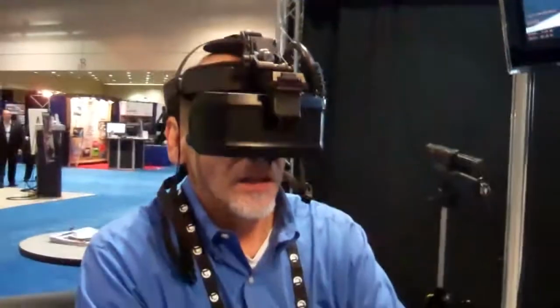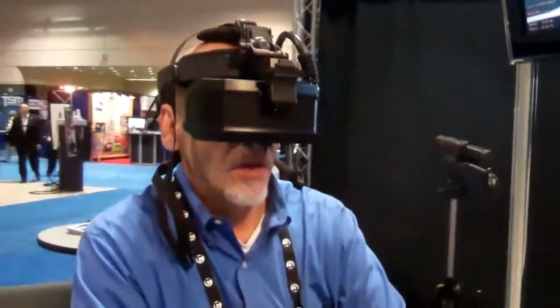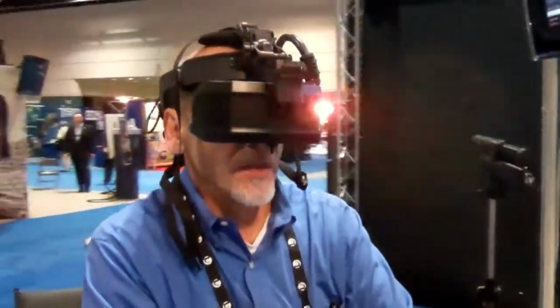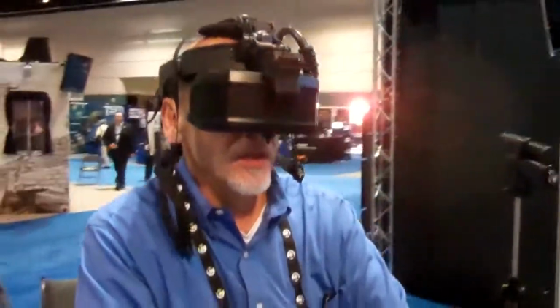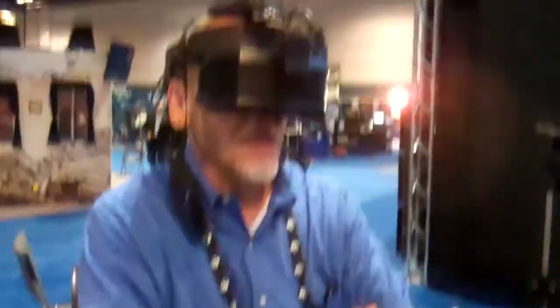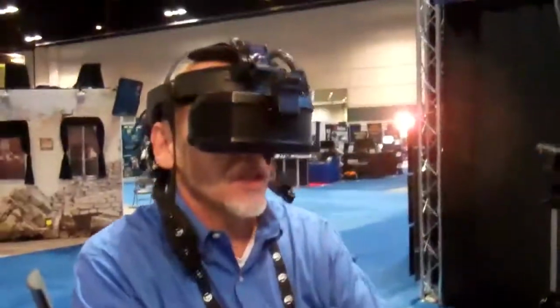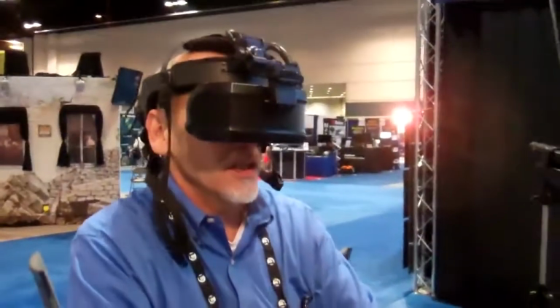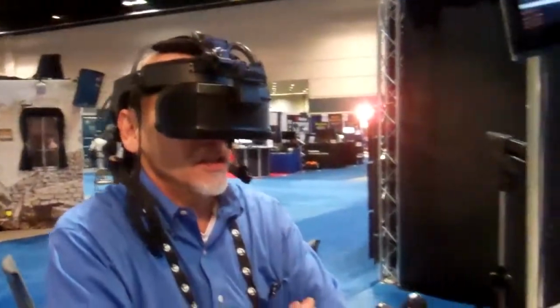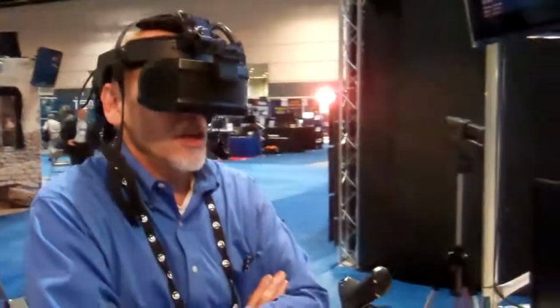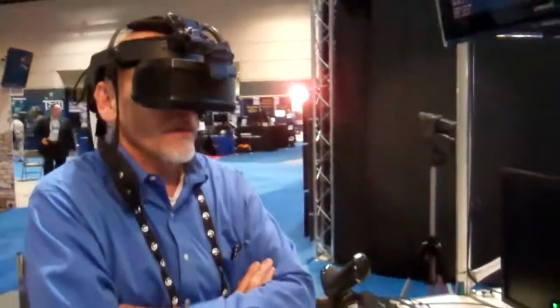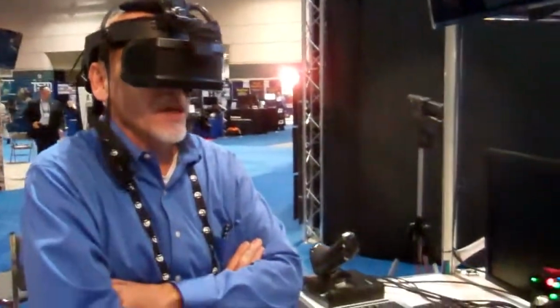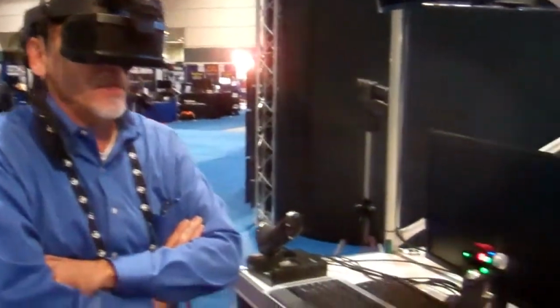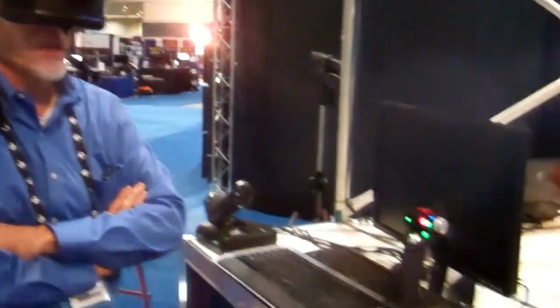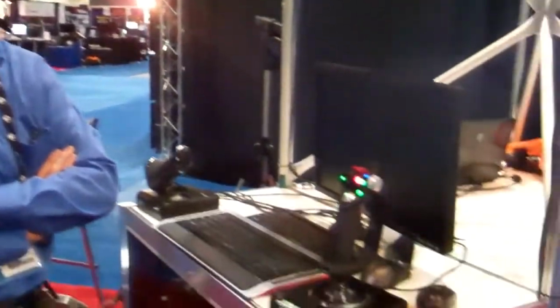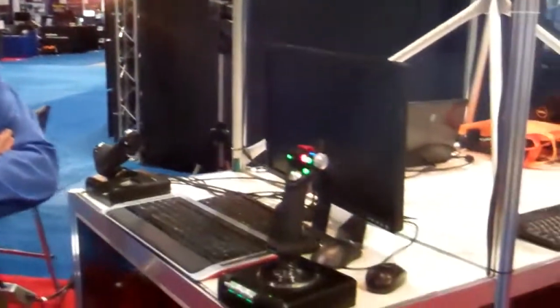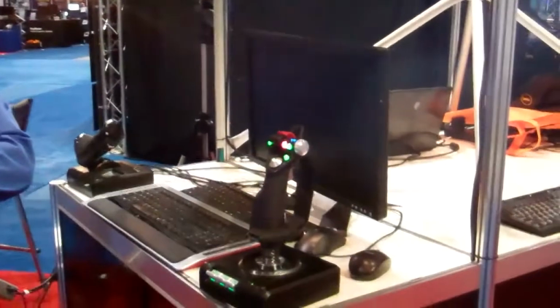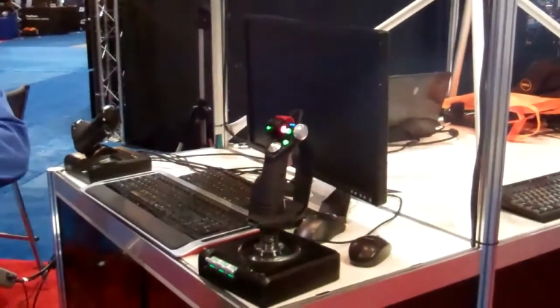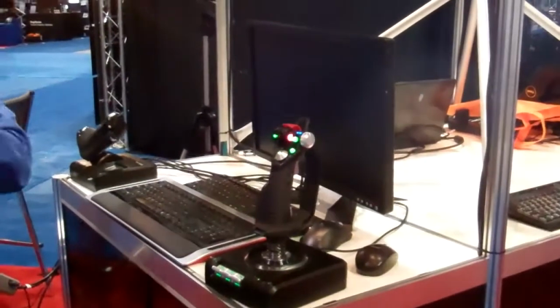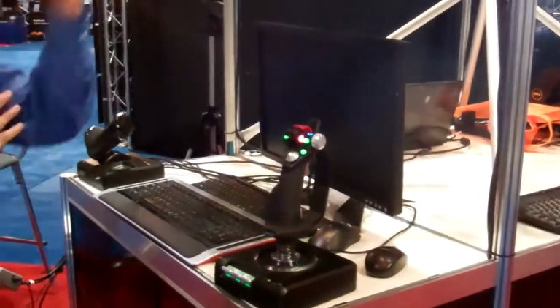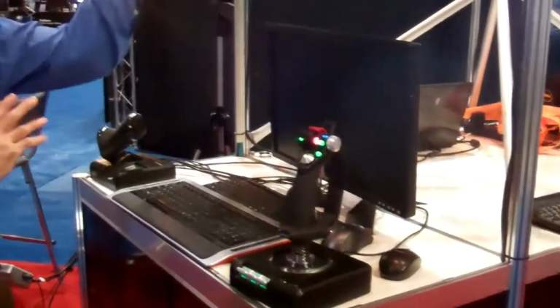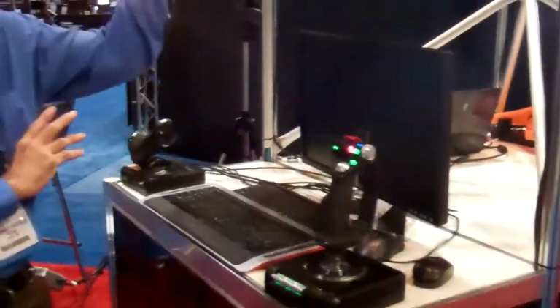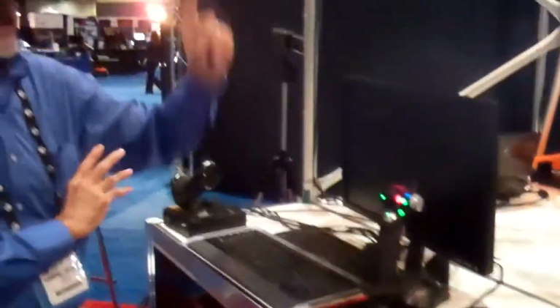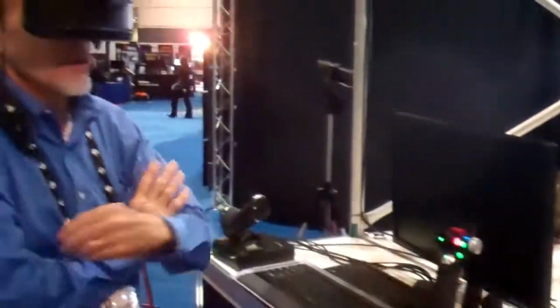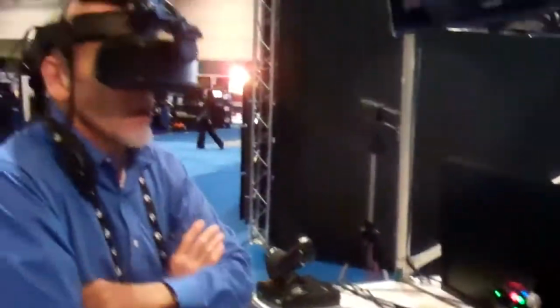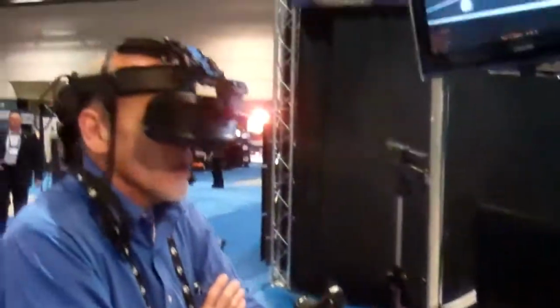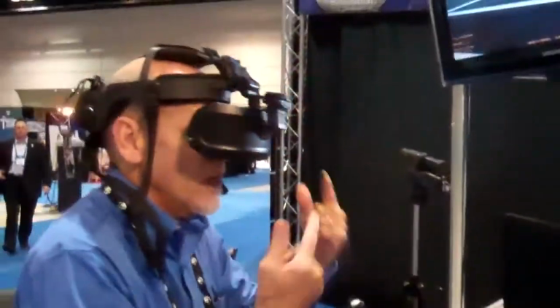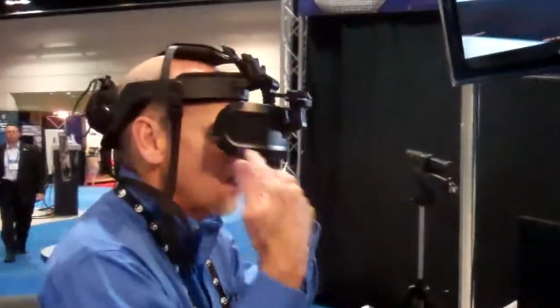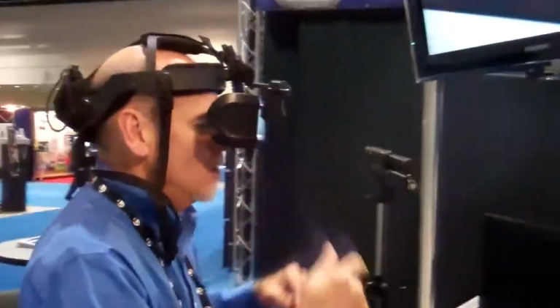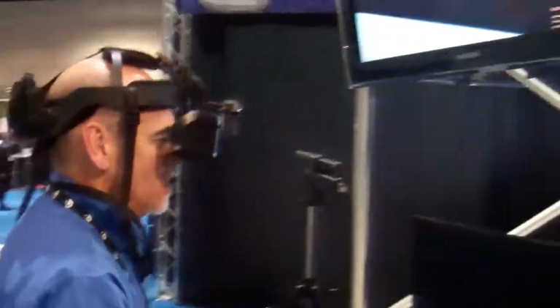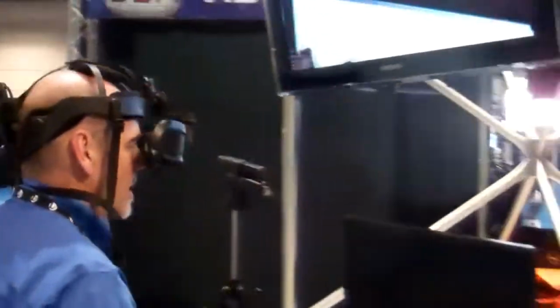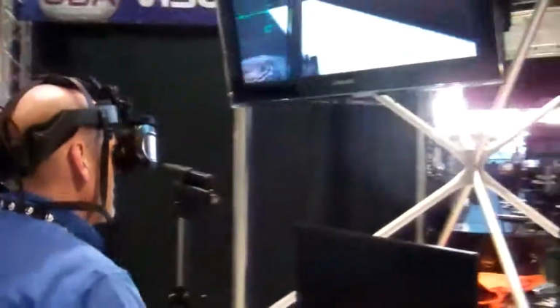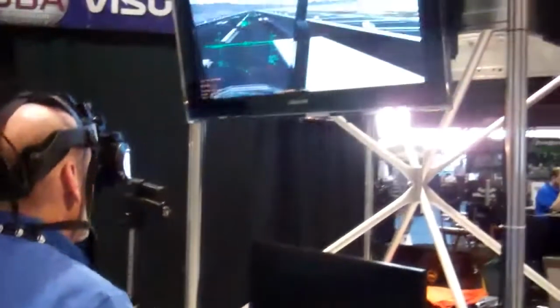So what I'm going to do is just kind of take off from the airport and show you a little bit. You'll be looking at the monitor up there. I'll be looking at the head side.